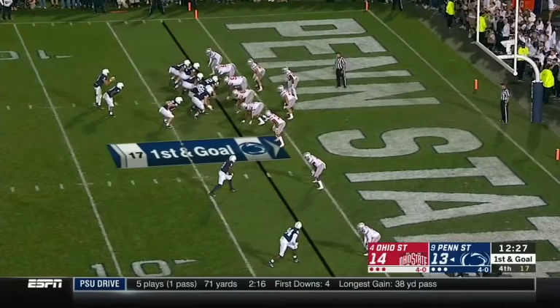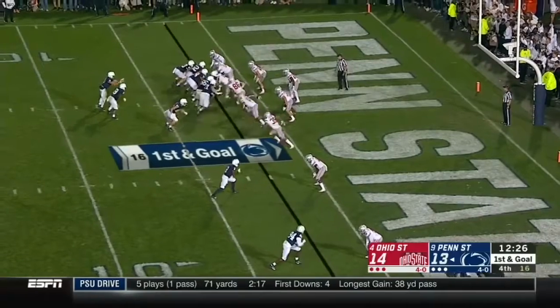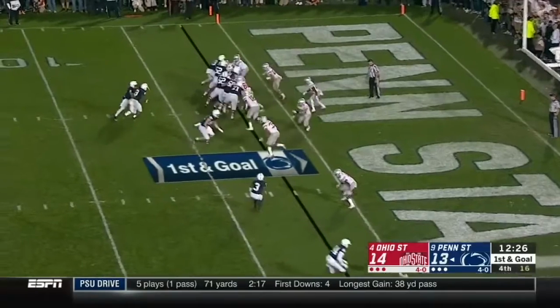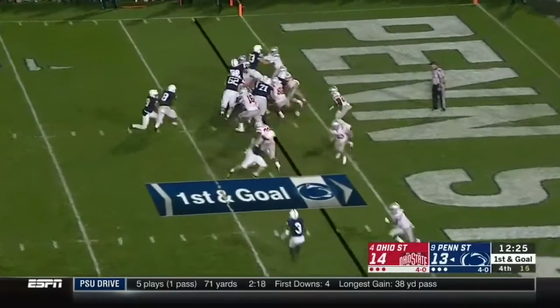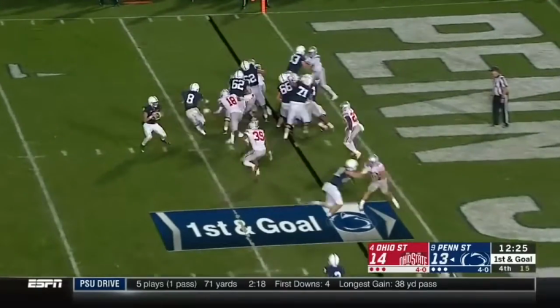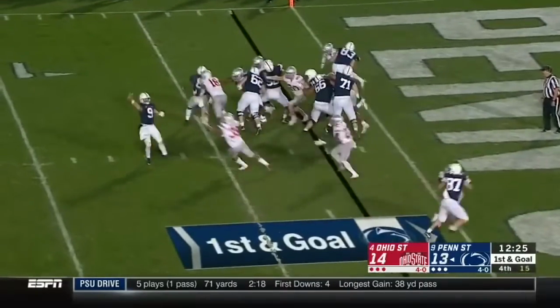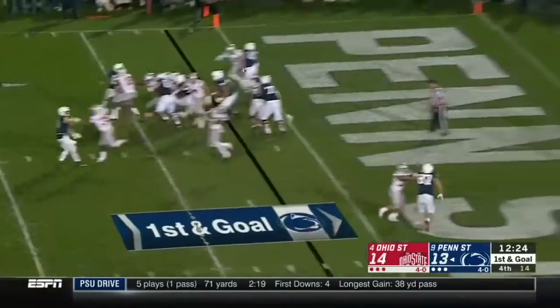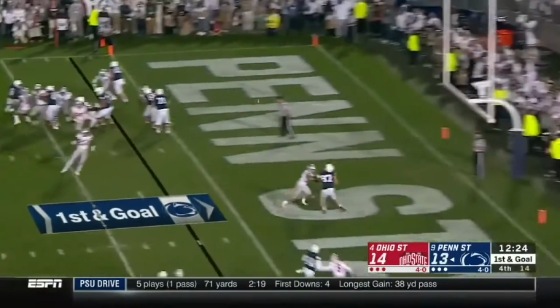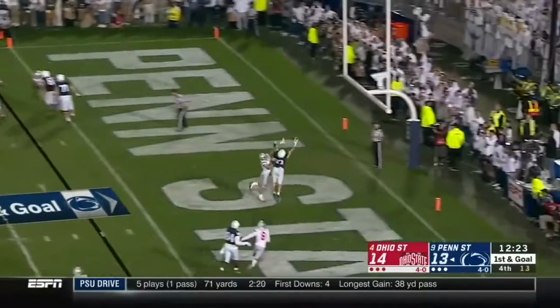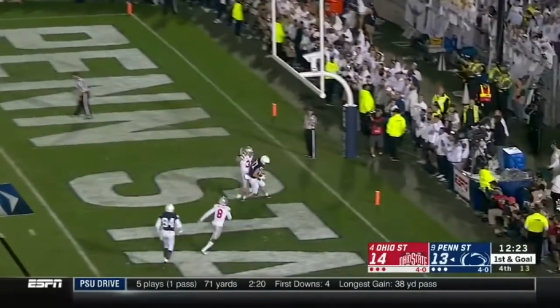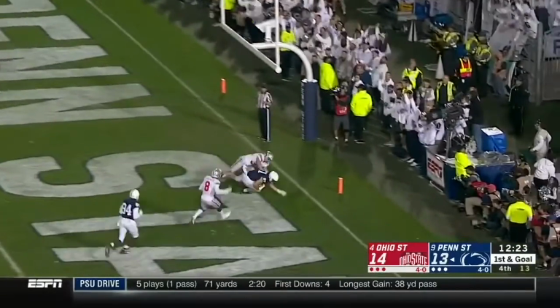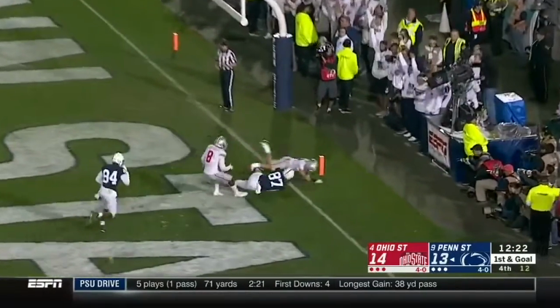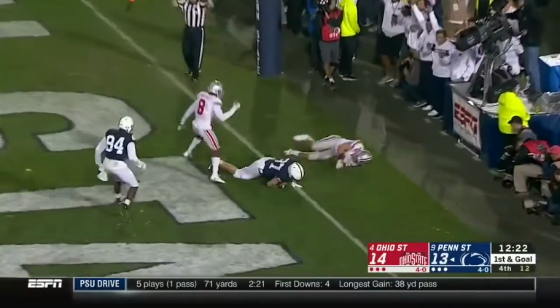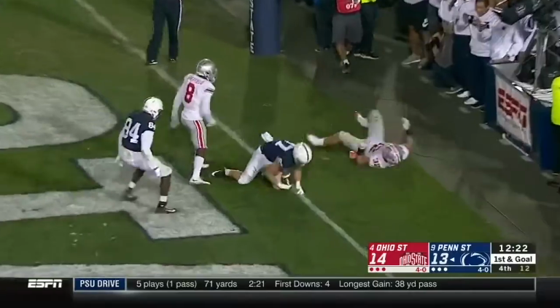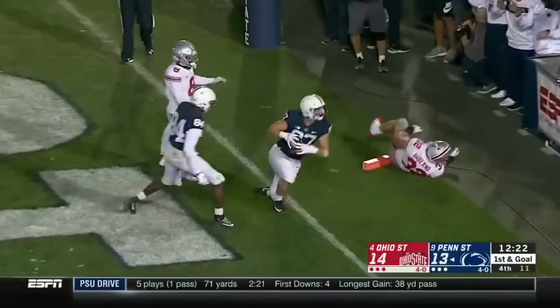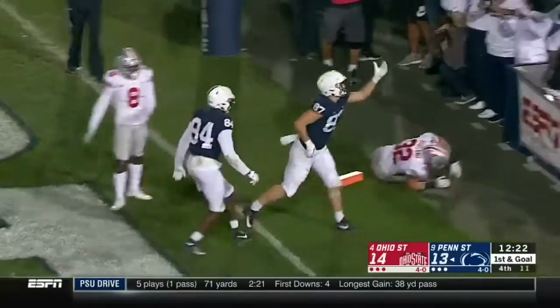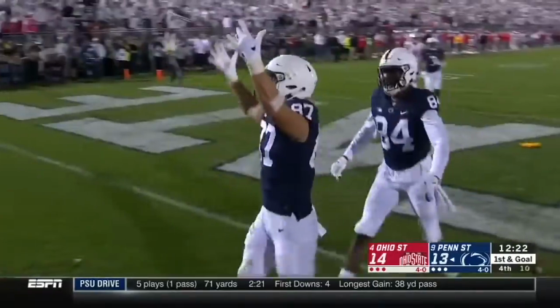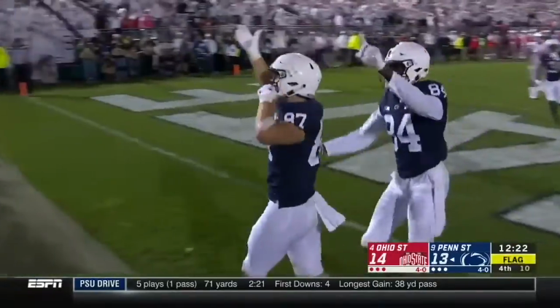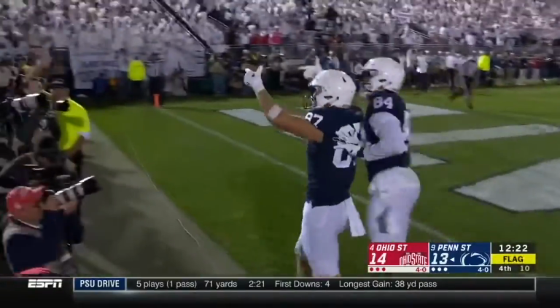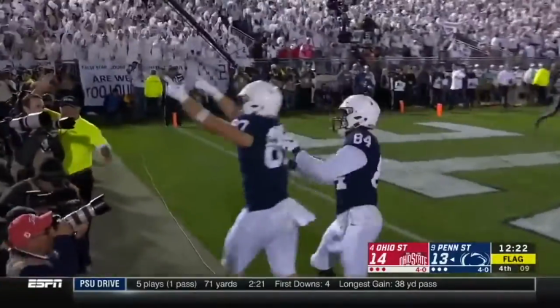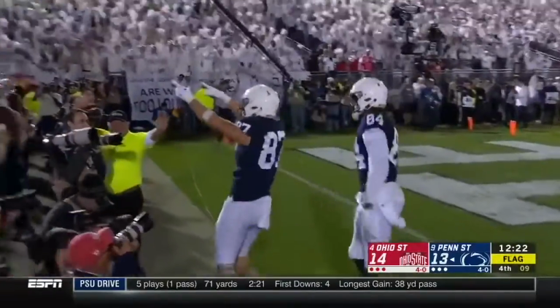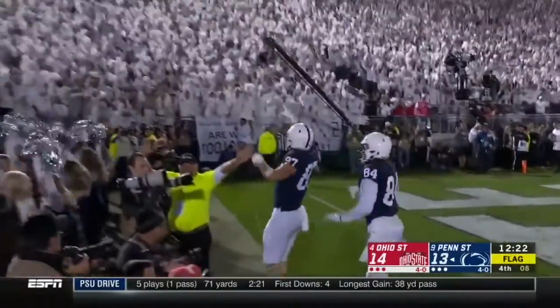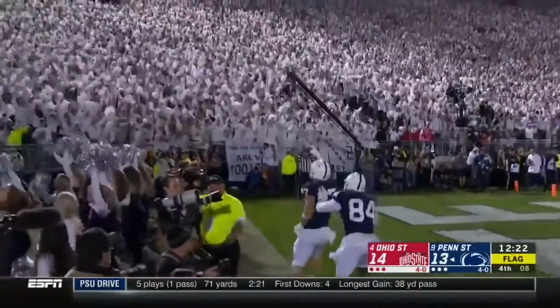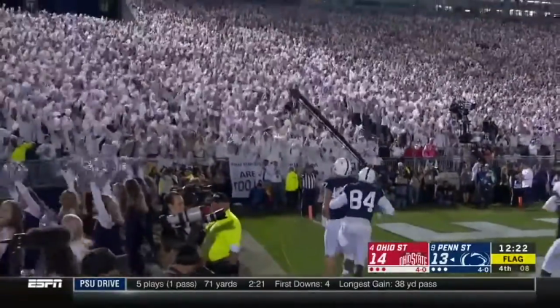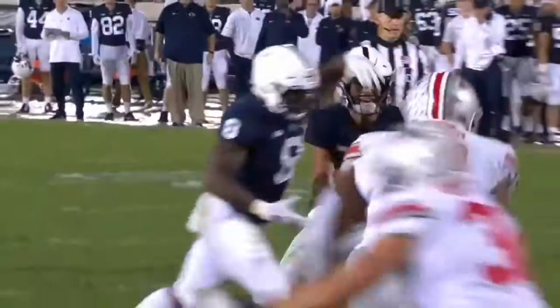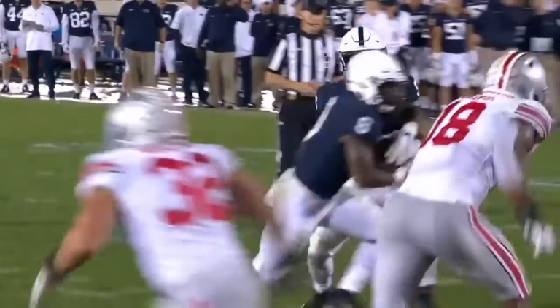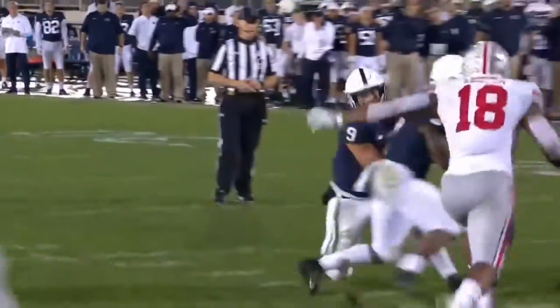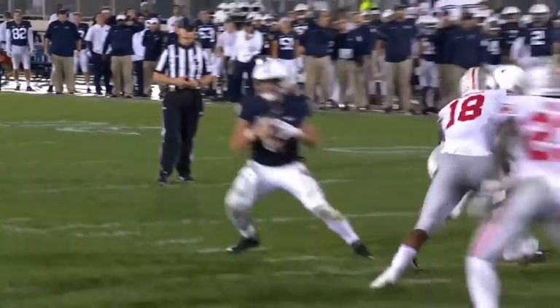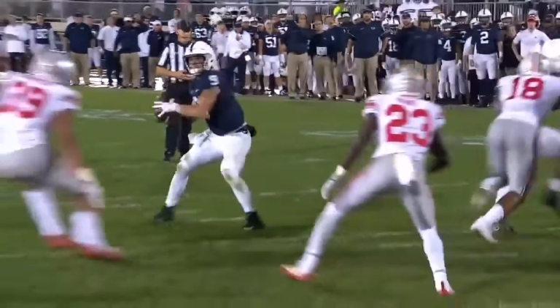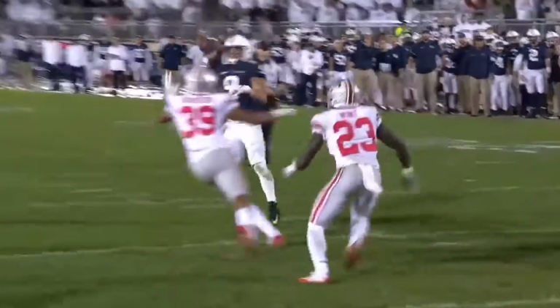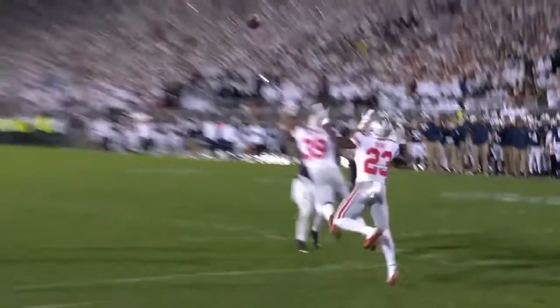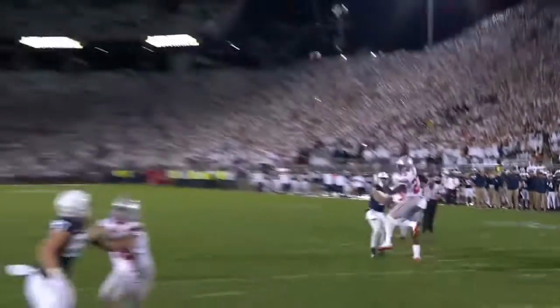Tight end look, first and goal. They flip it to the end zone — jump ball — touchdown! Friermuth! Watch how high he throws it over Malik Harrison, just to make sure his receiver can go up and get it.